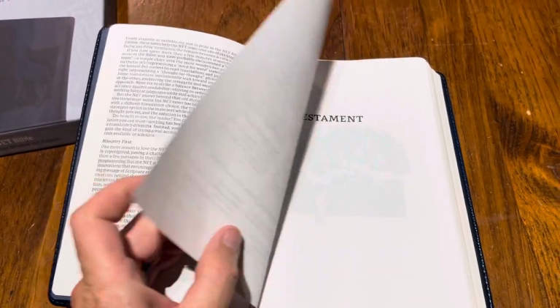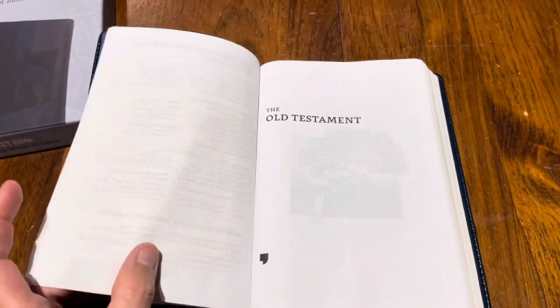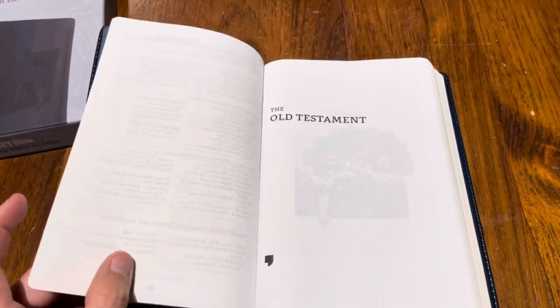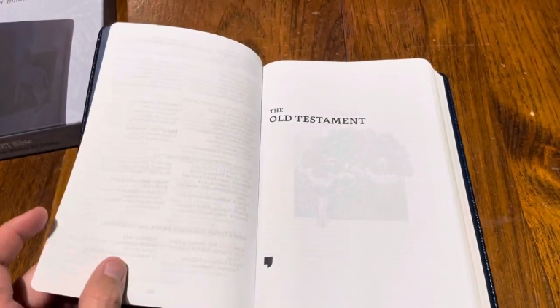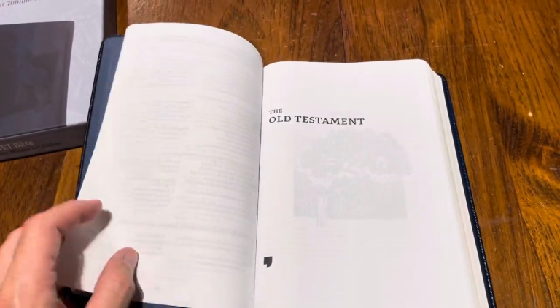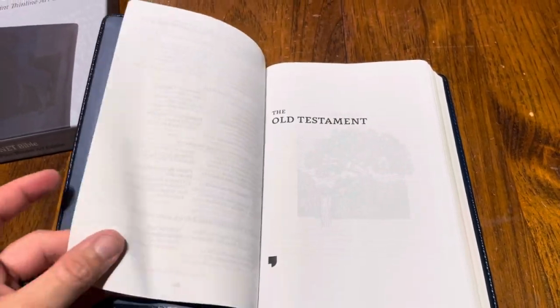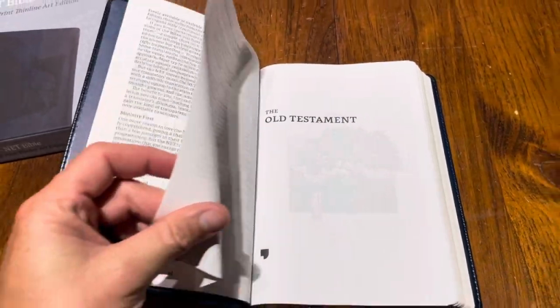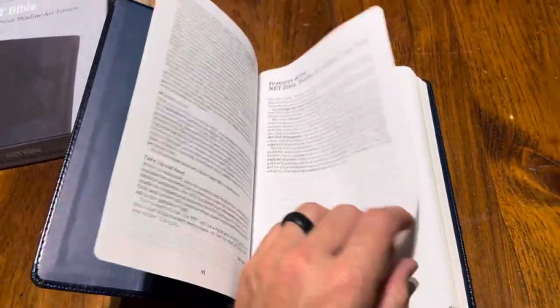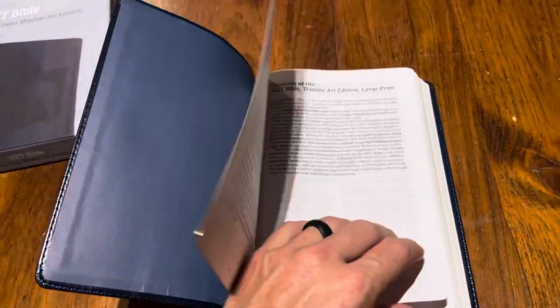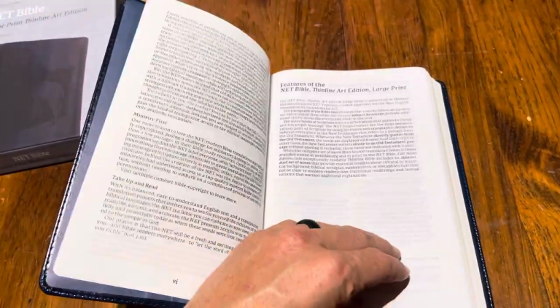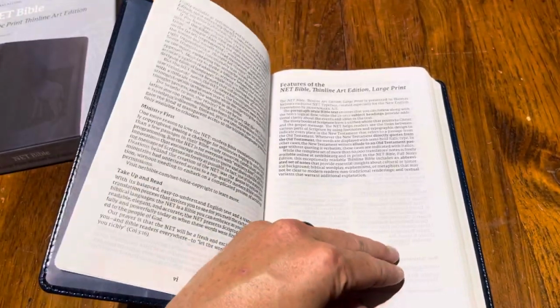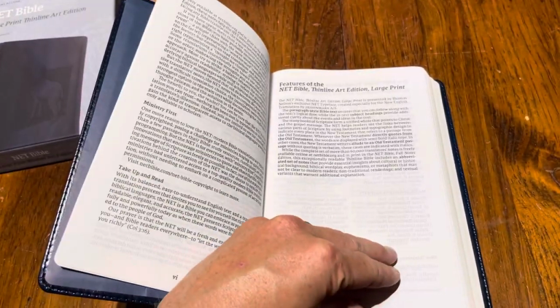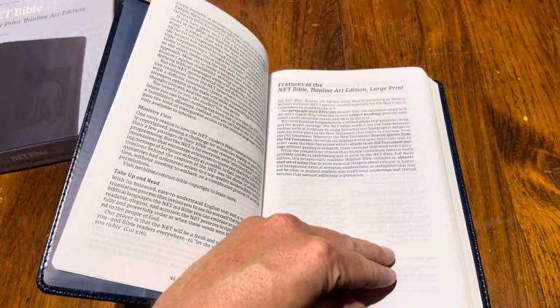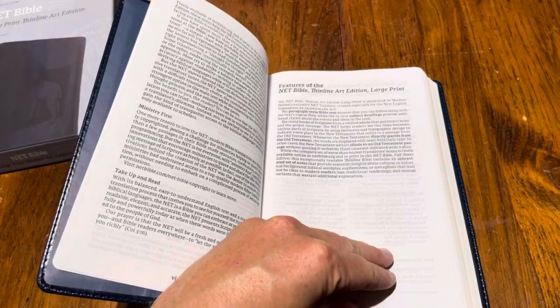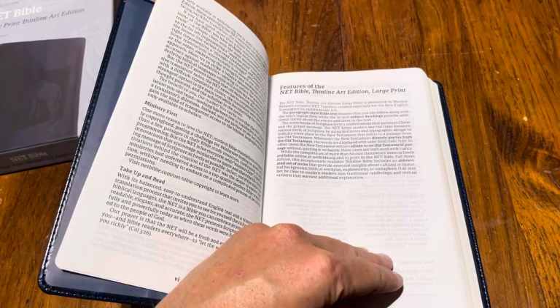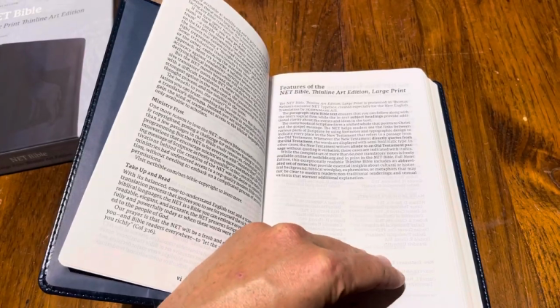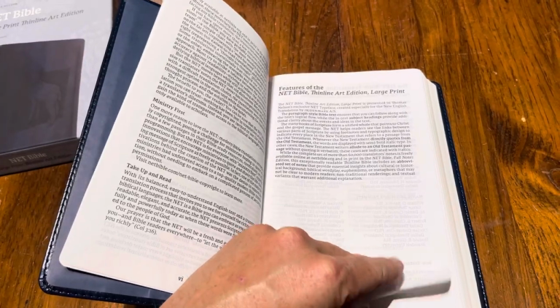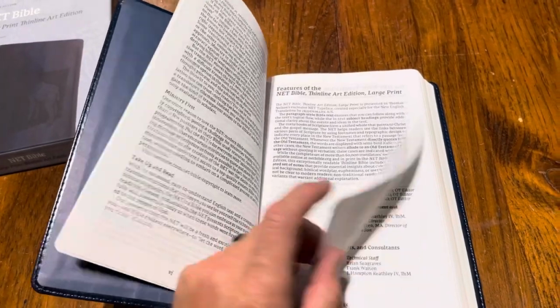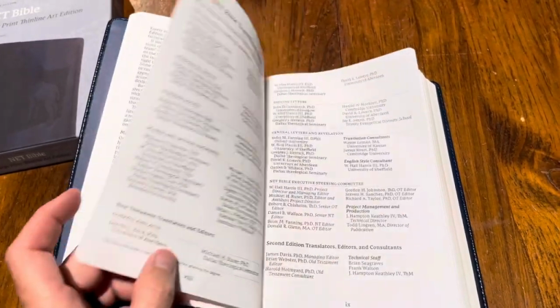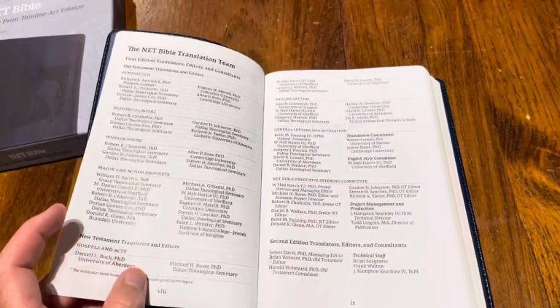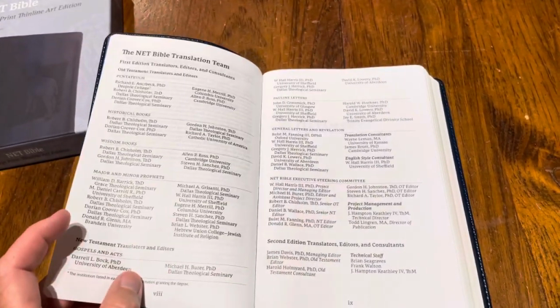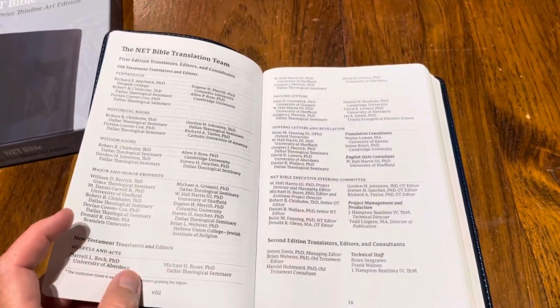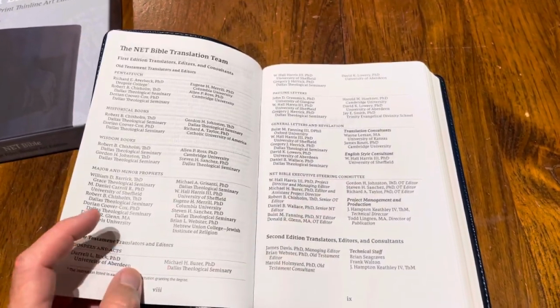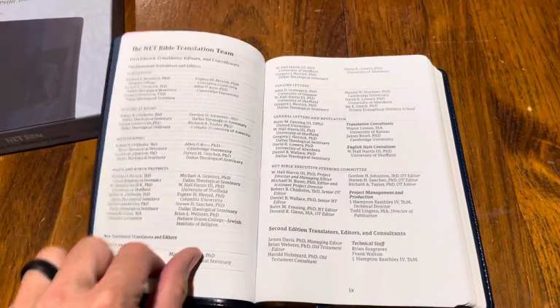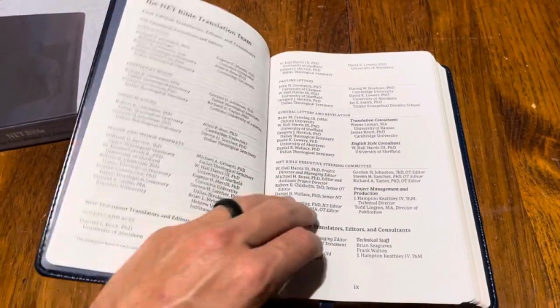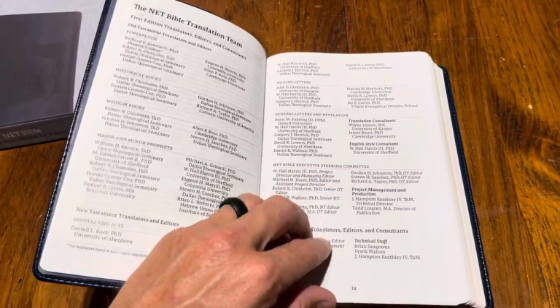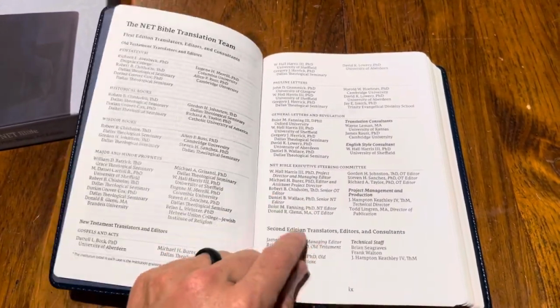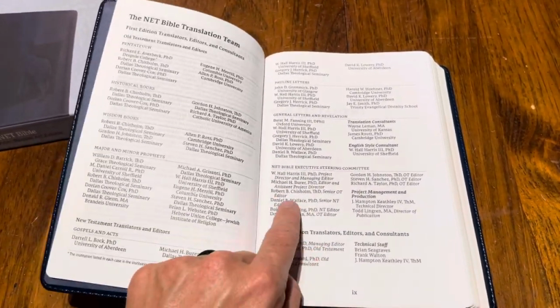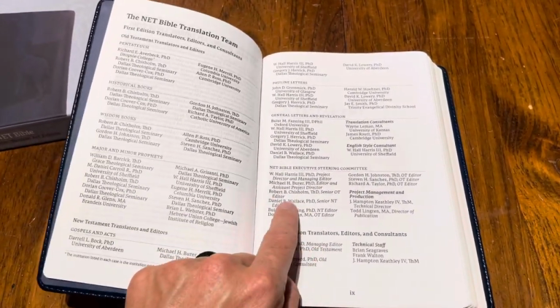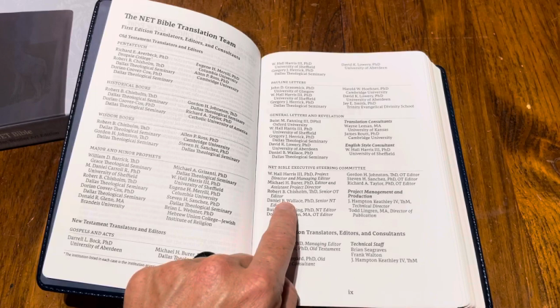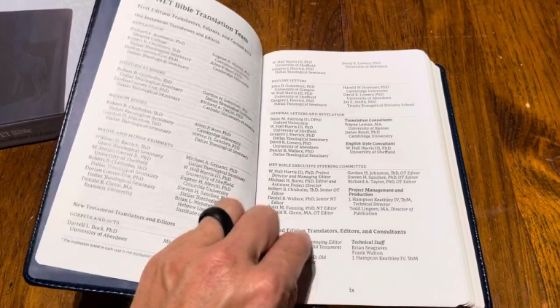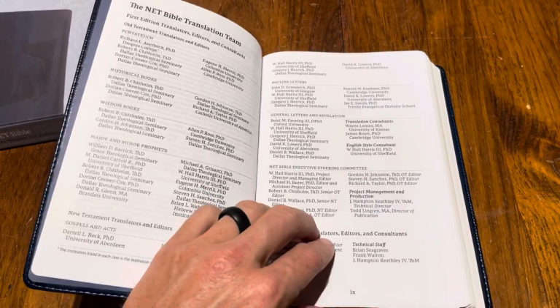Then you have your translators, which is the next page after the features. There's your translation team, which is really good — there's Dan Wallace, the man.